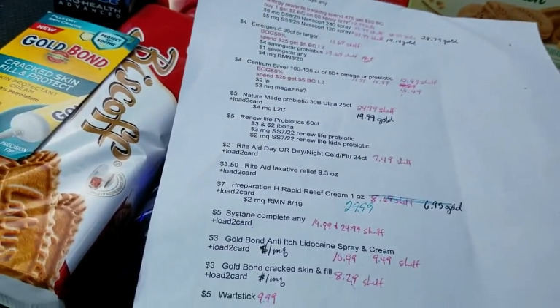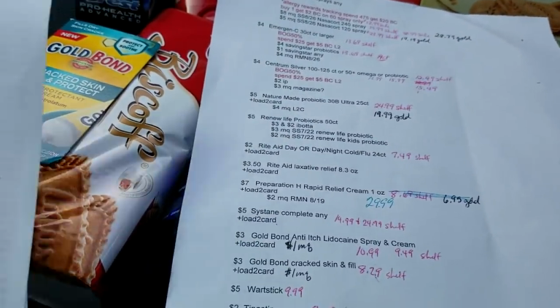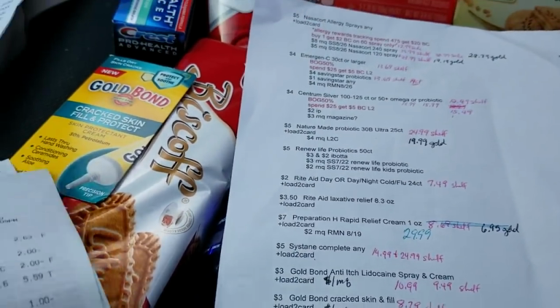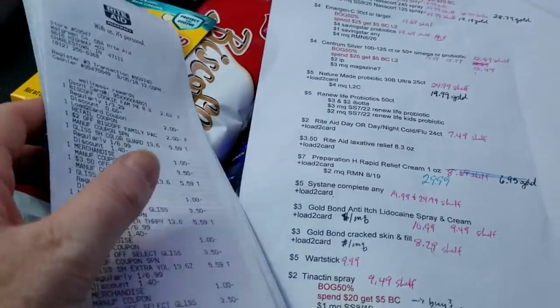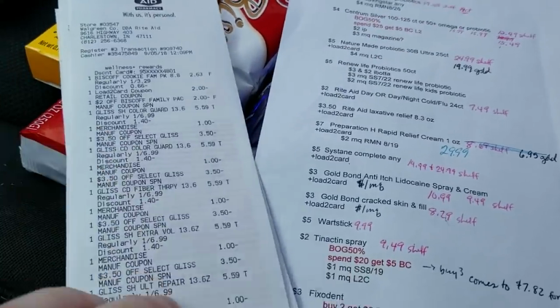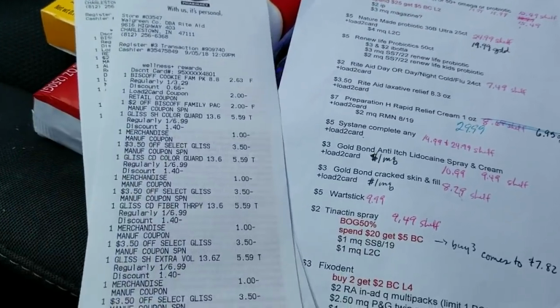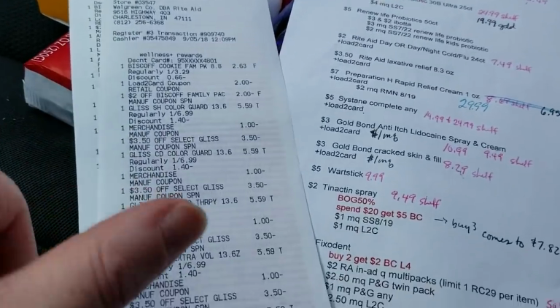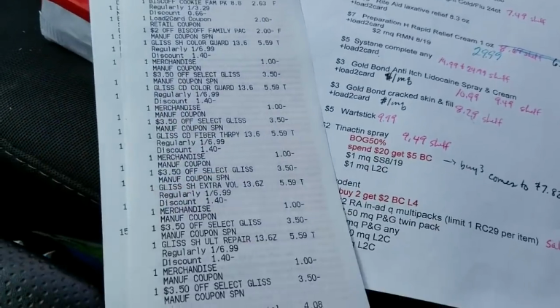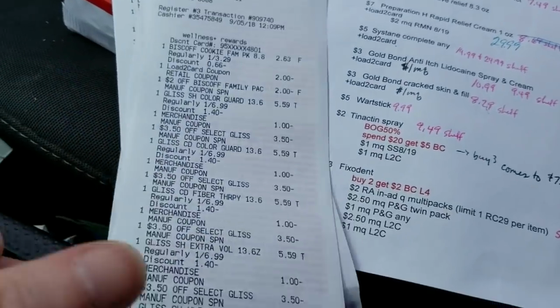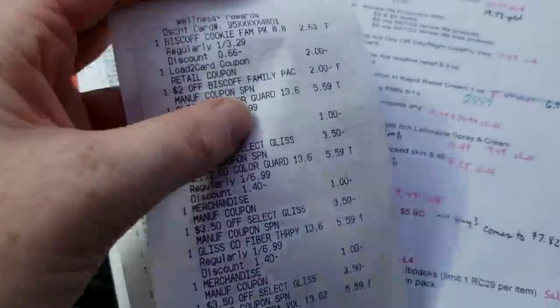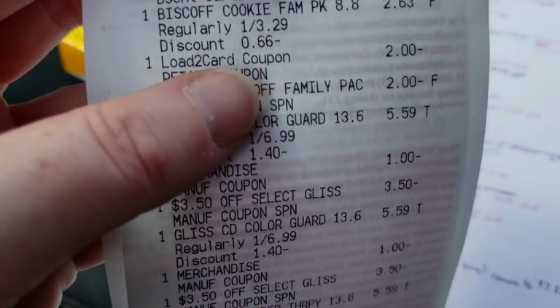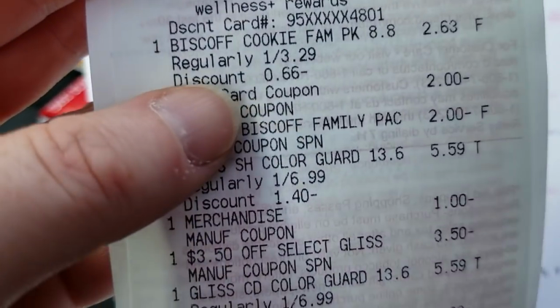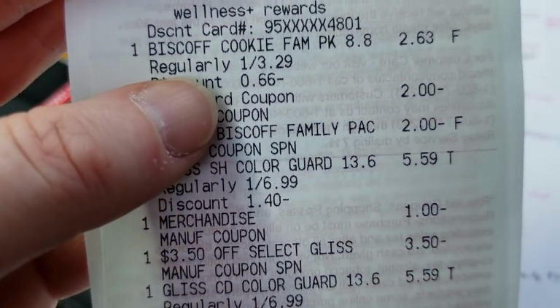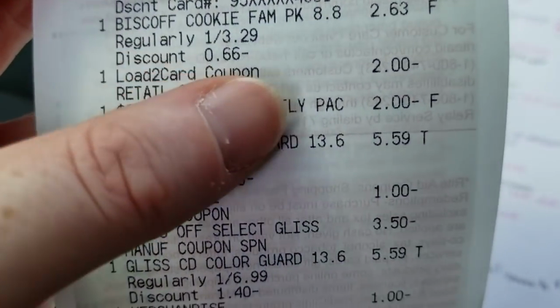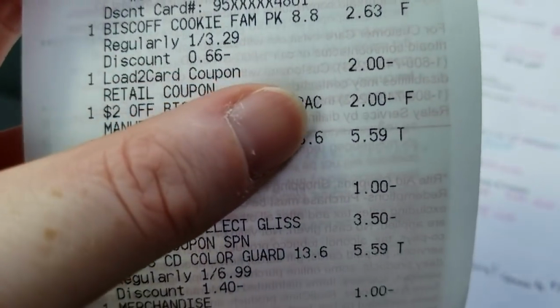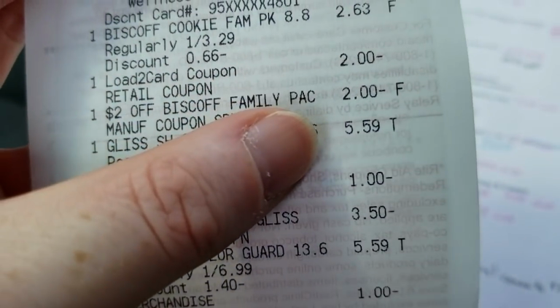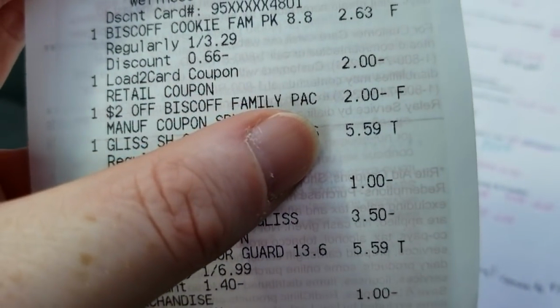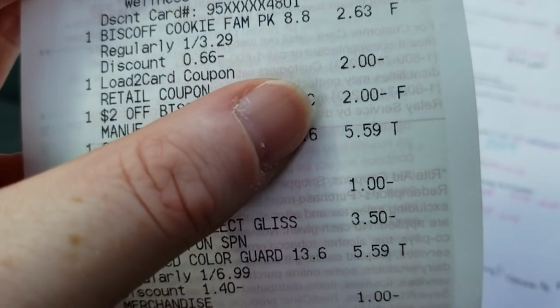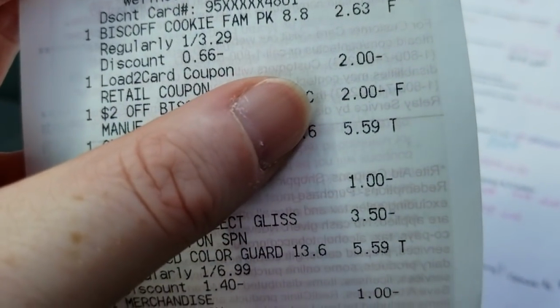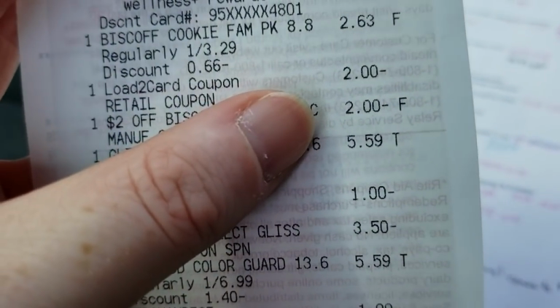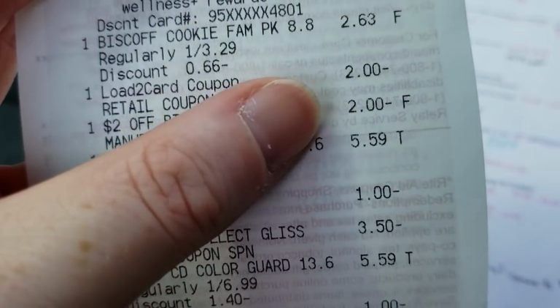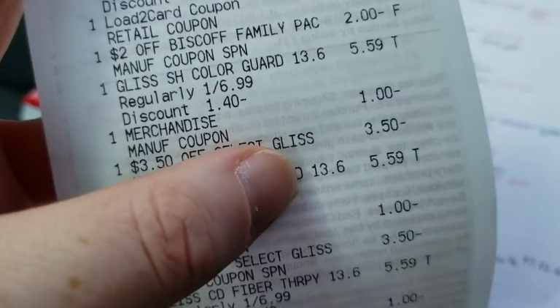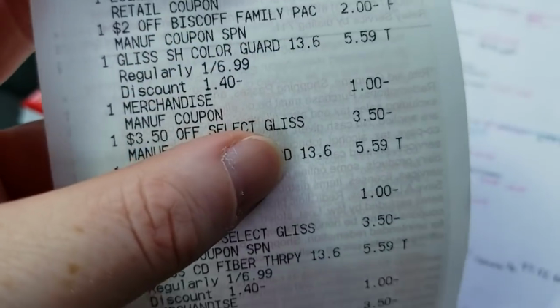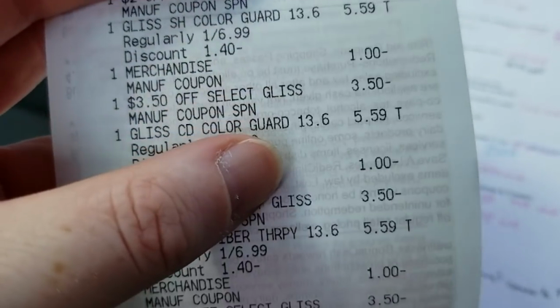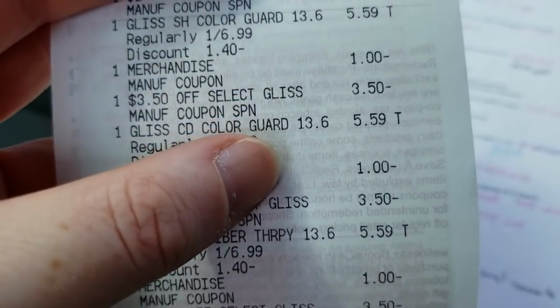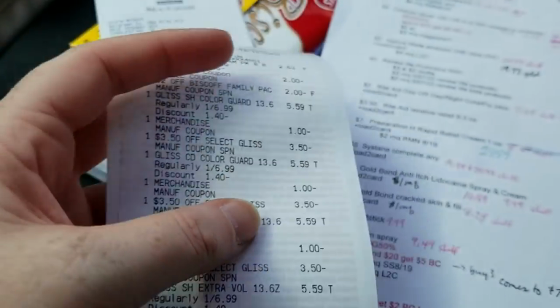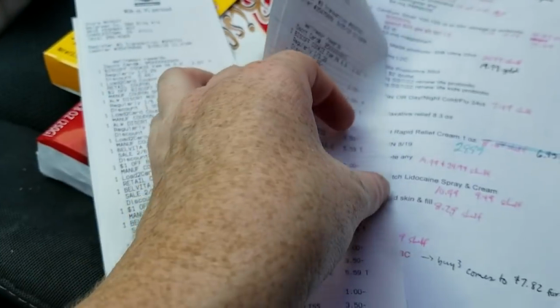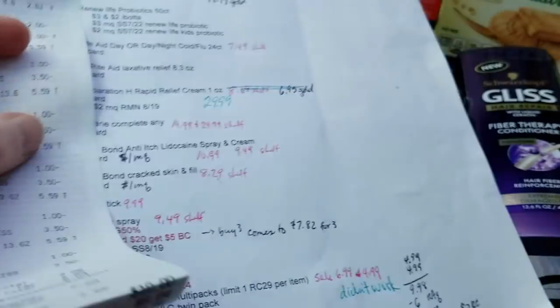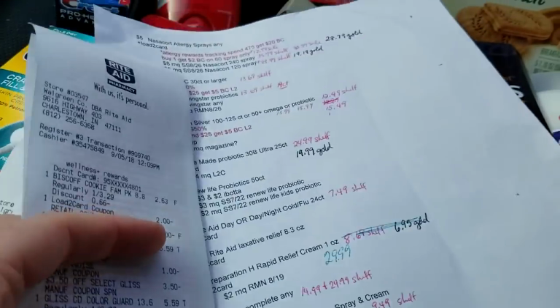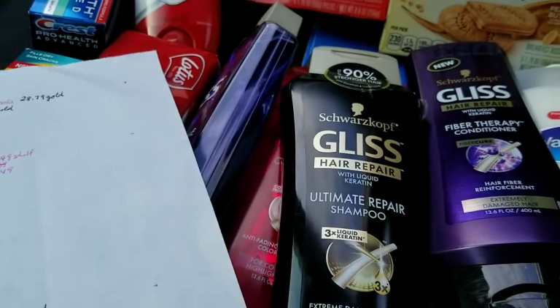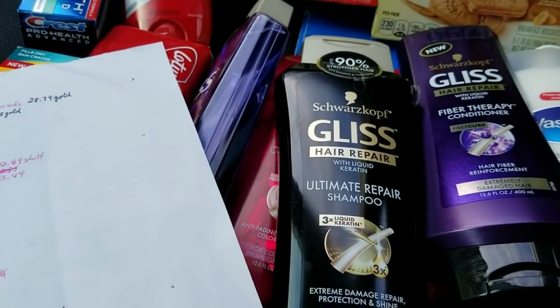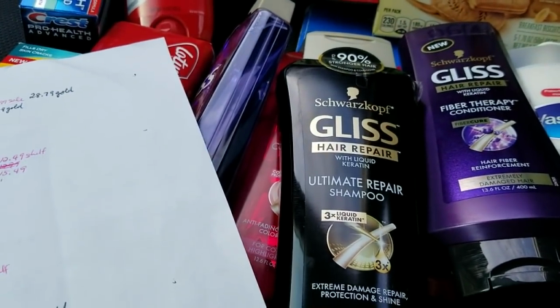Here are the Biscoff cookies — you can see where the digital coupon and the paper coupon stacked on the receipt. I also didn't talk about the Gliss shampoo.